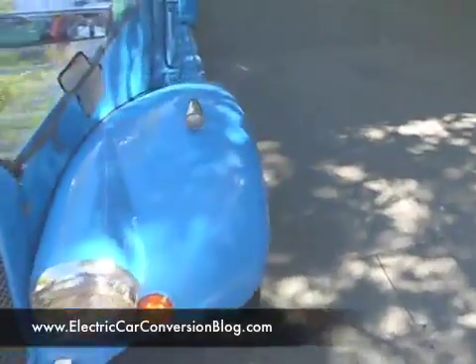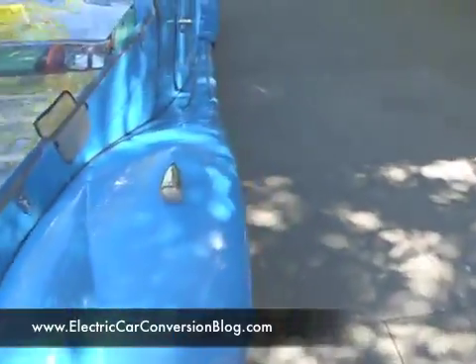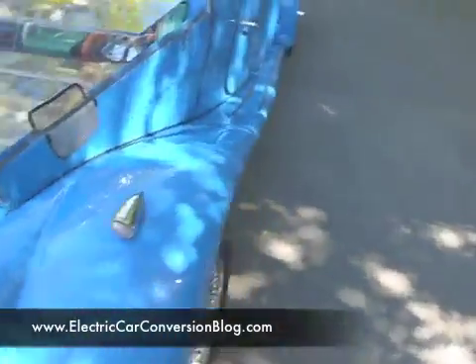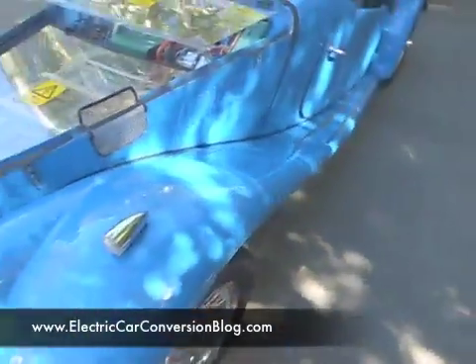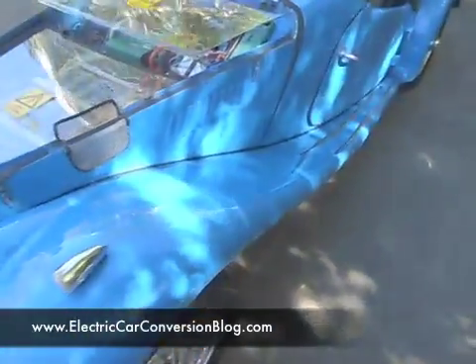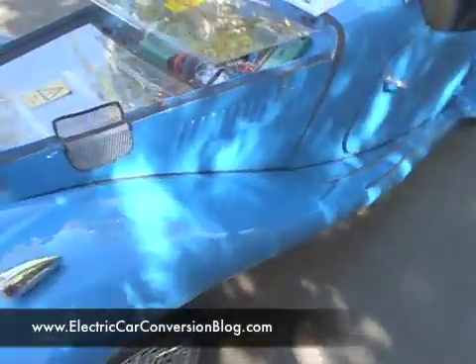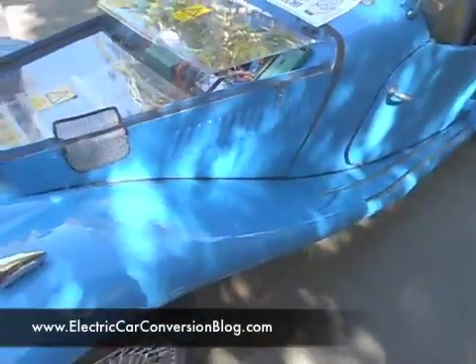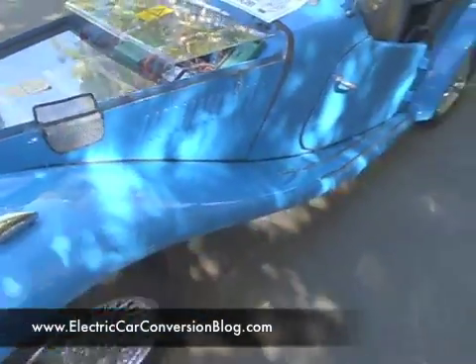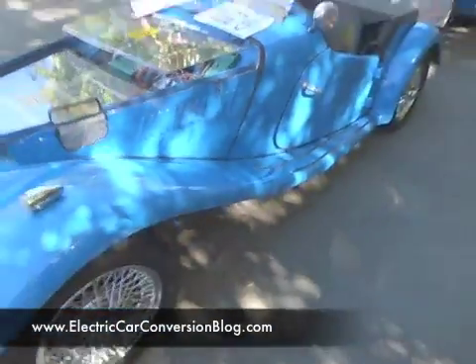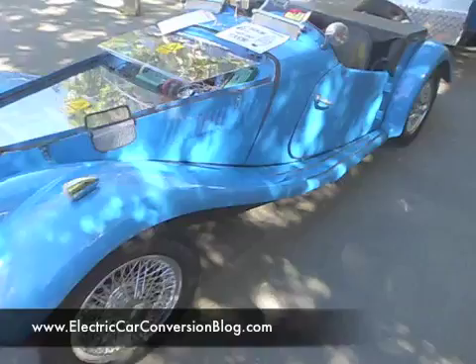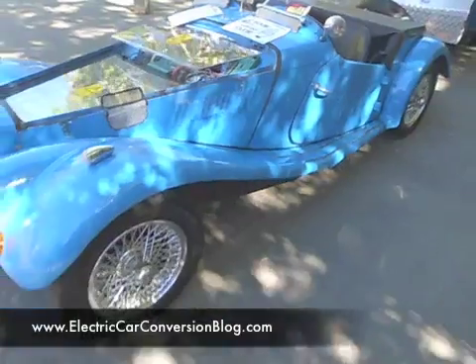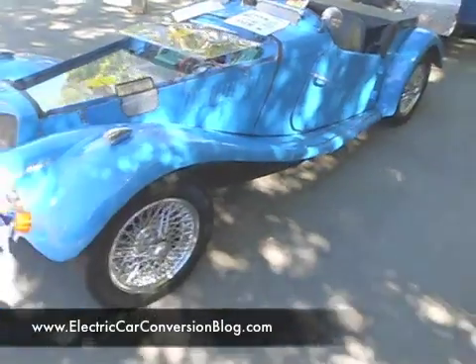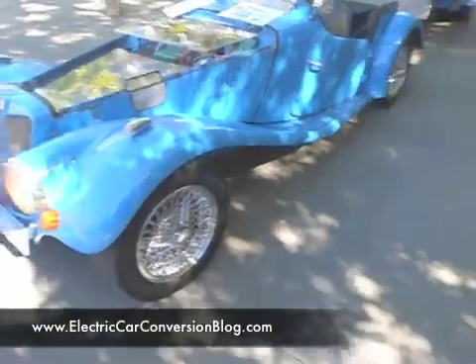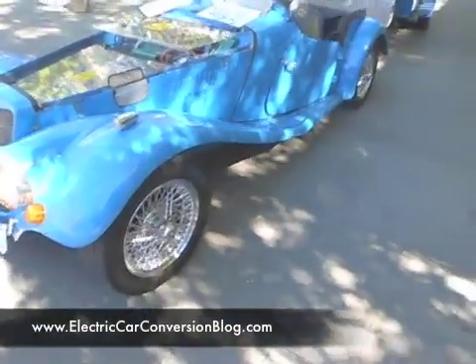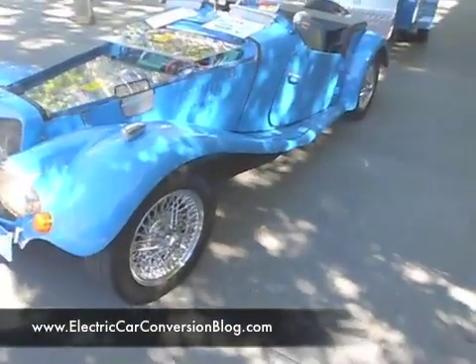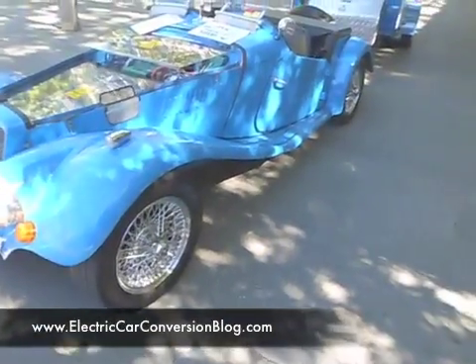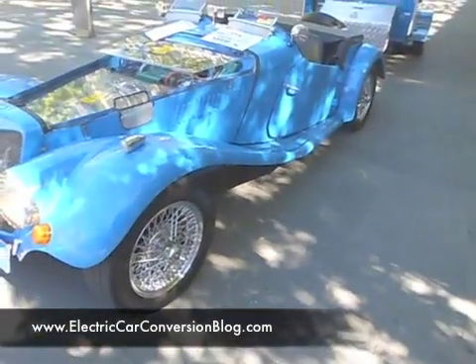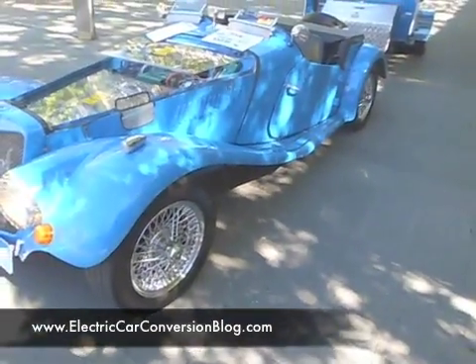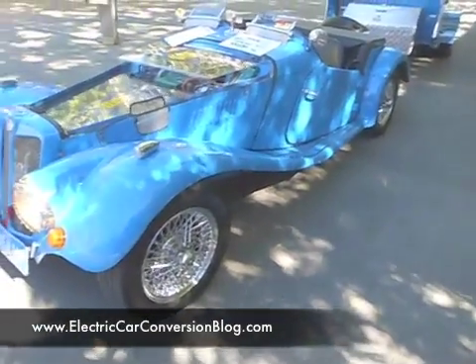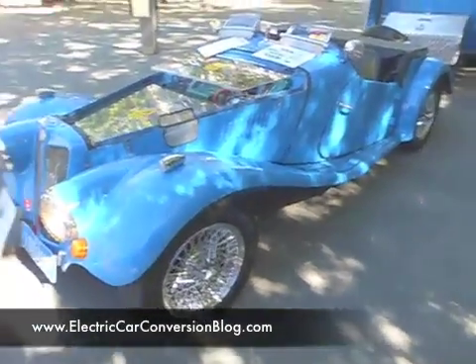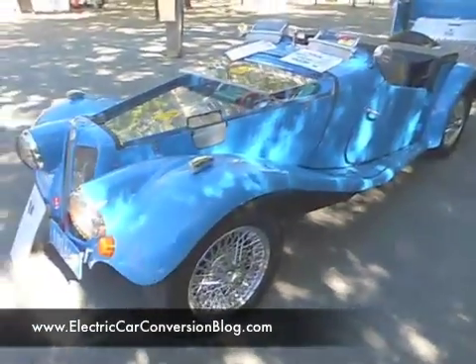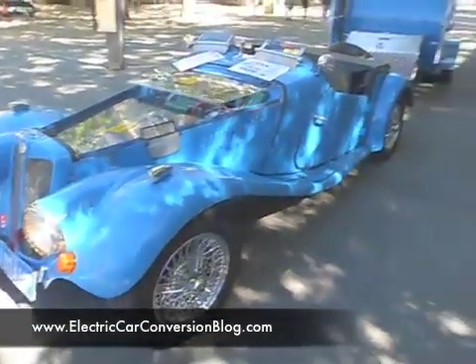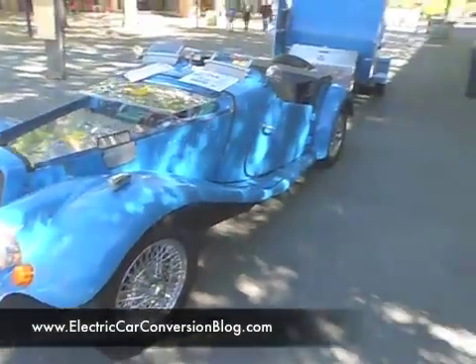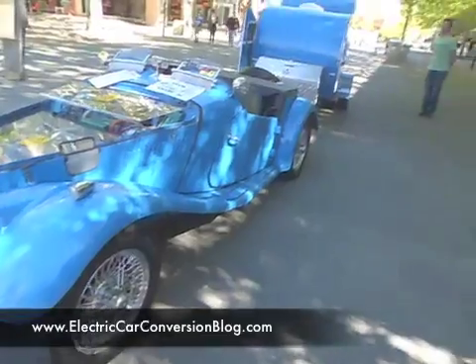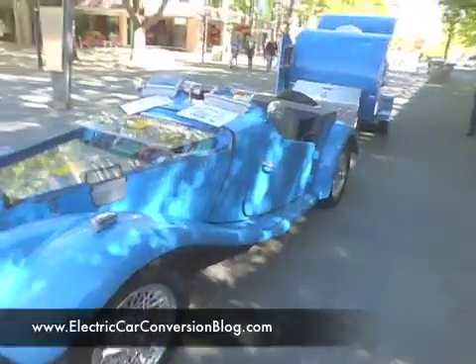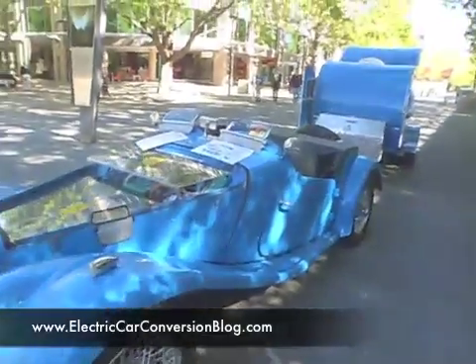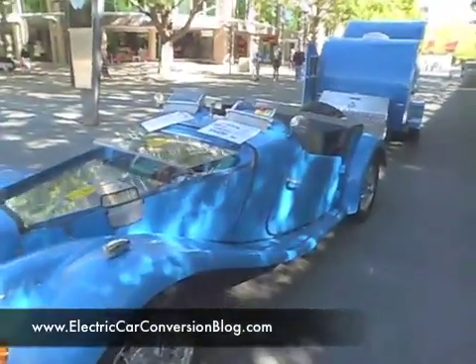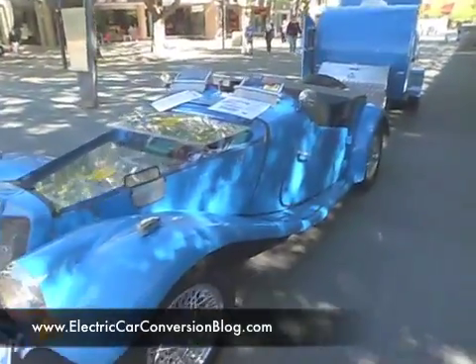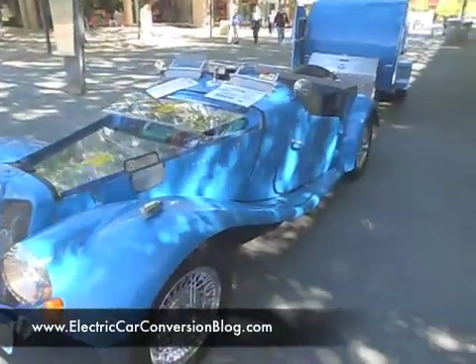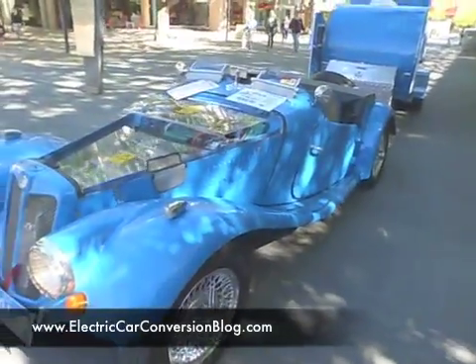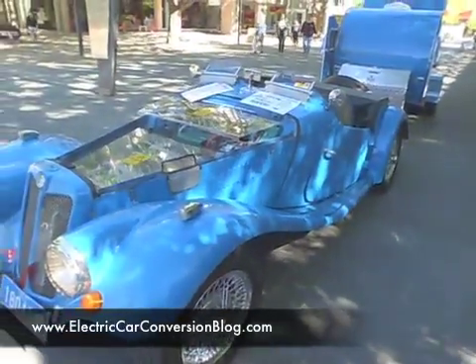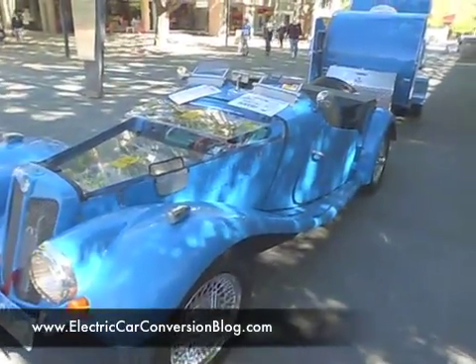This car goes faster than the petrol original. With those Warp 9 motors they go pretty quick — it really goes, especially from the start.